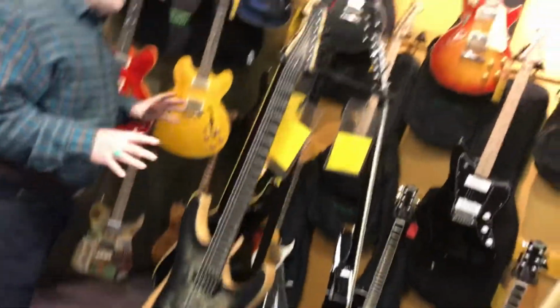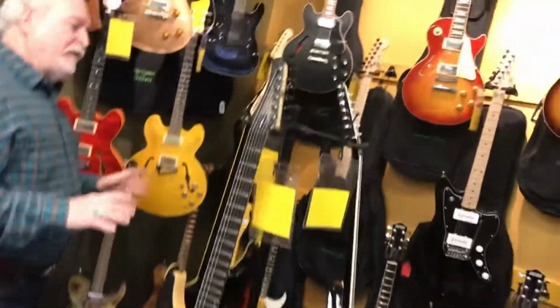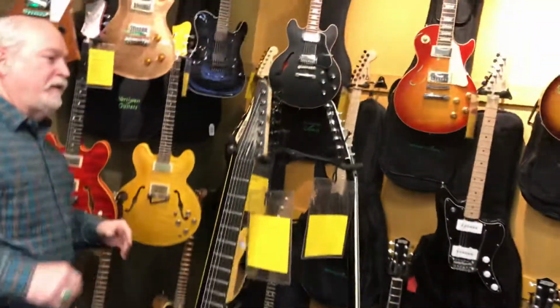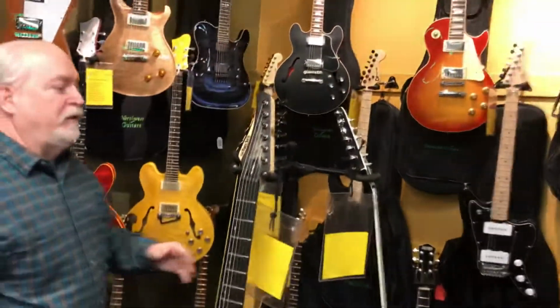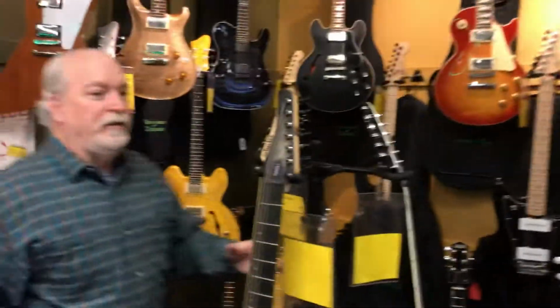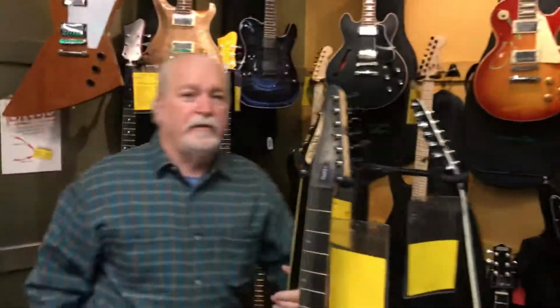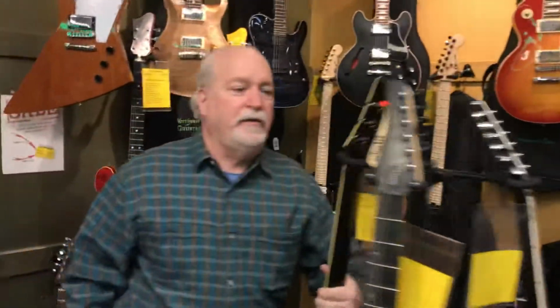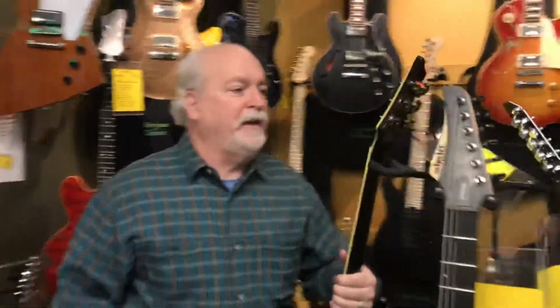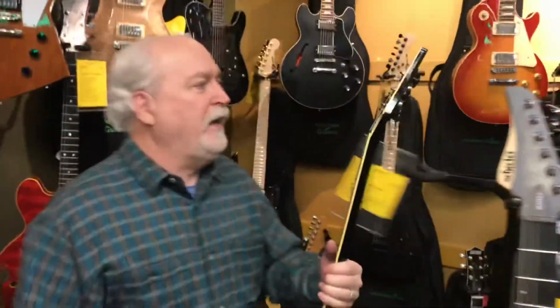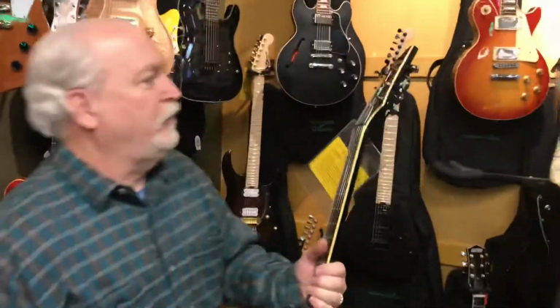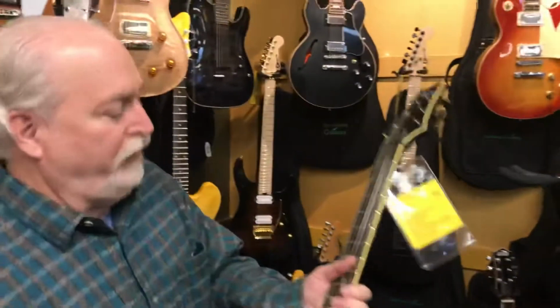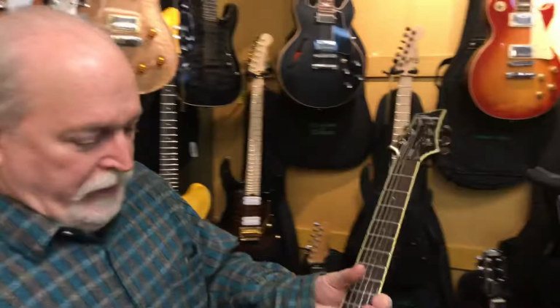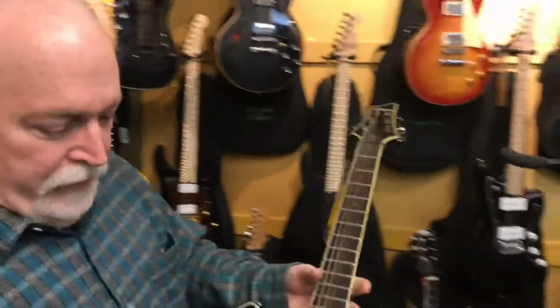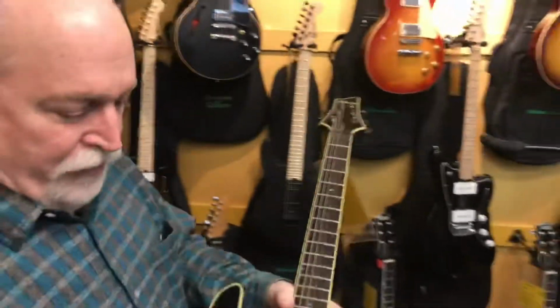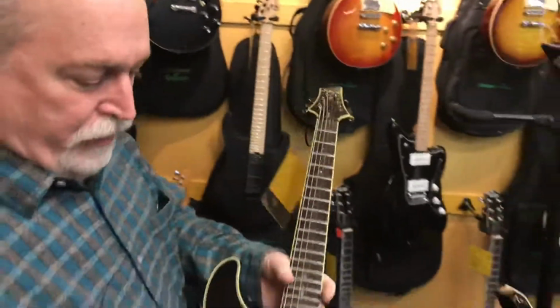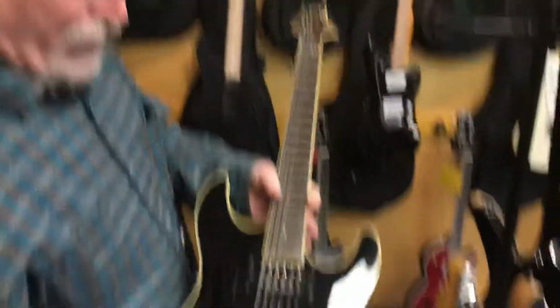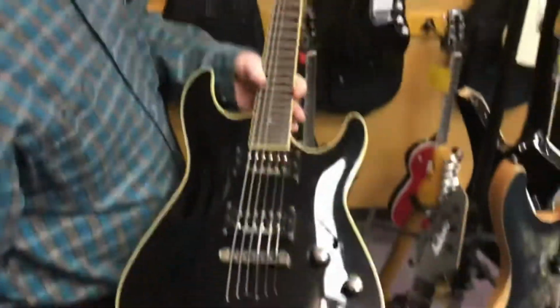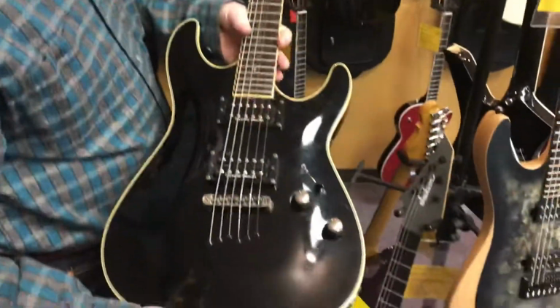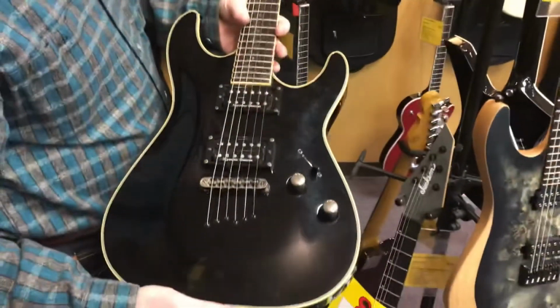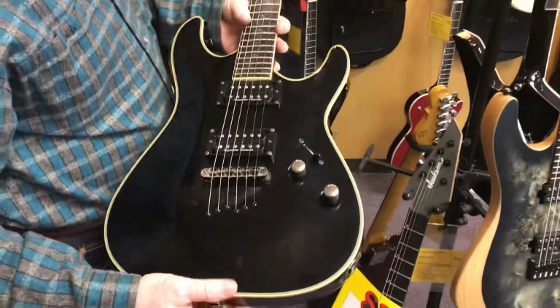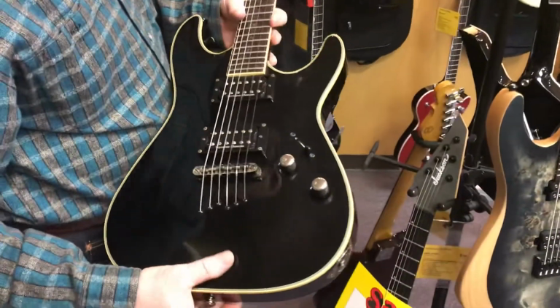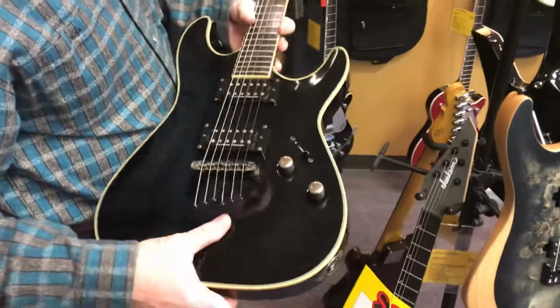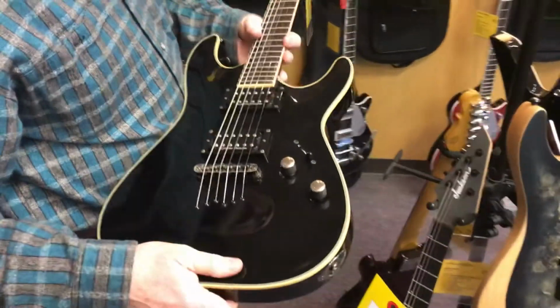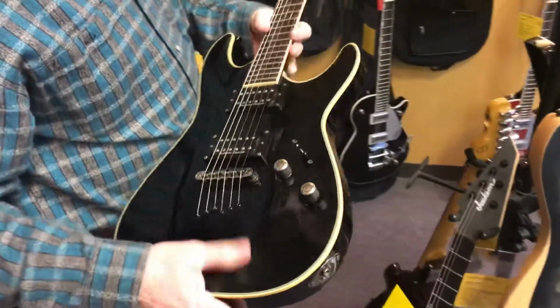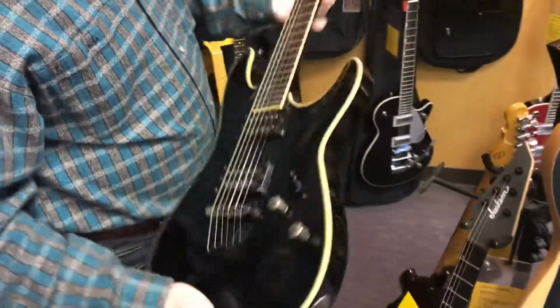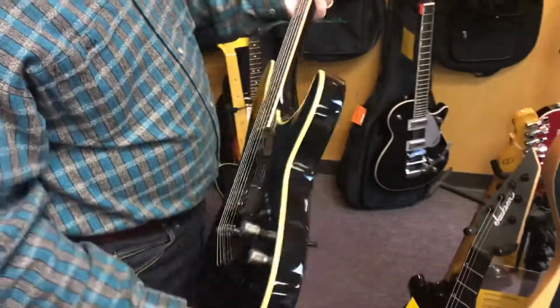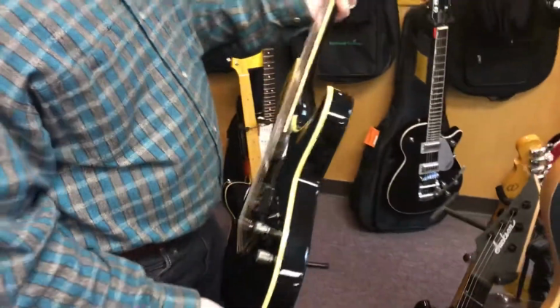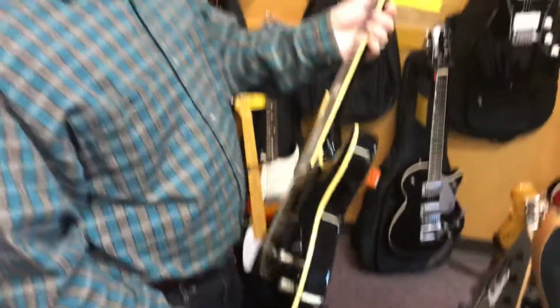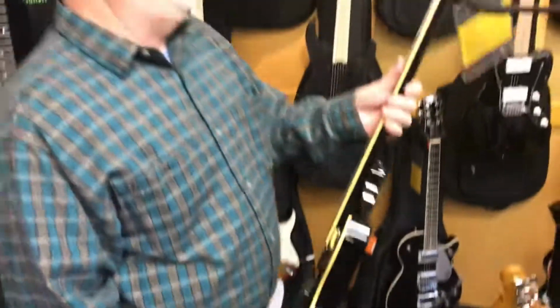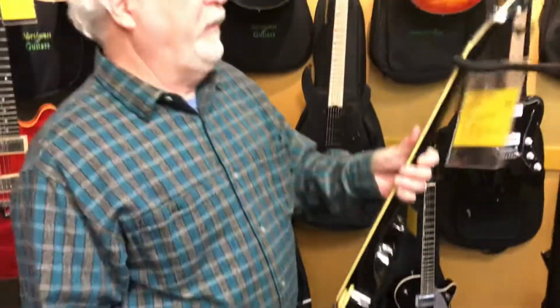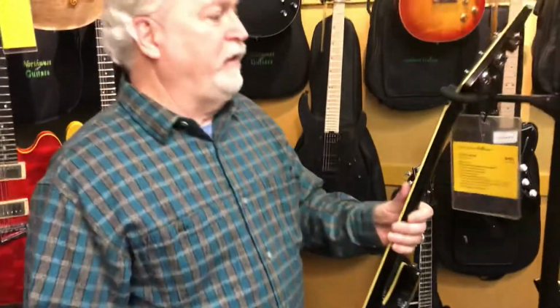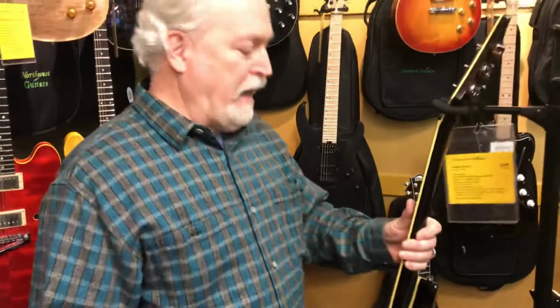But let's get to the second-hand guitars. There's a Schecter Blackjack, which is in great shape — a few marks on it, but everything's intact.